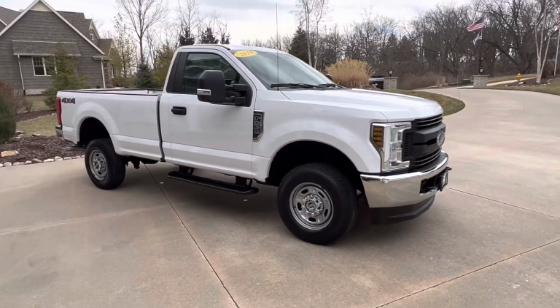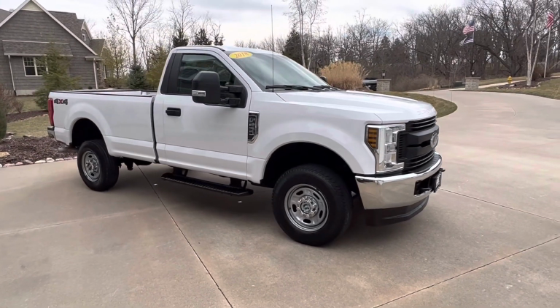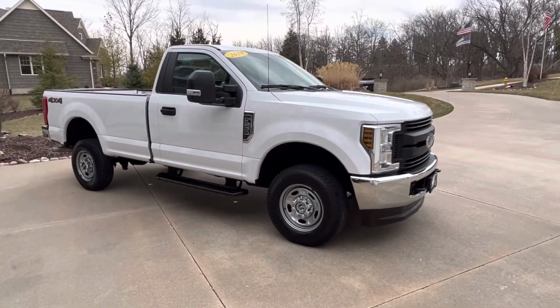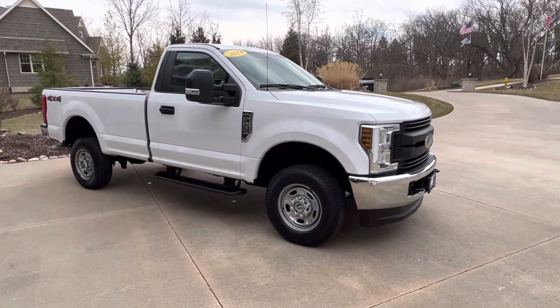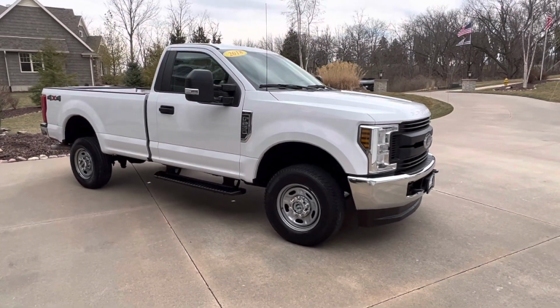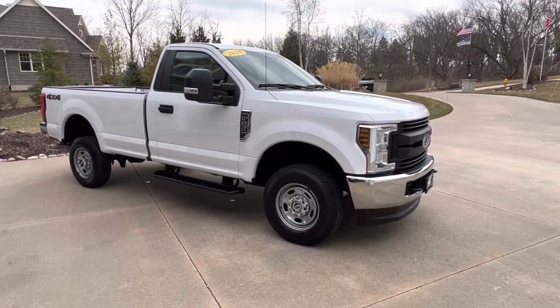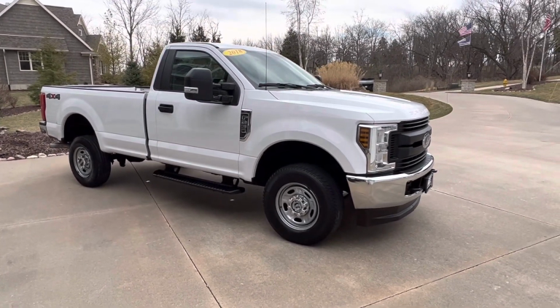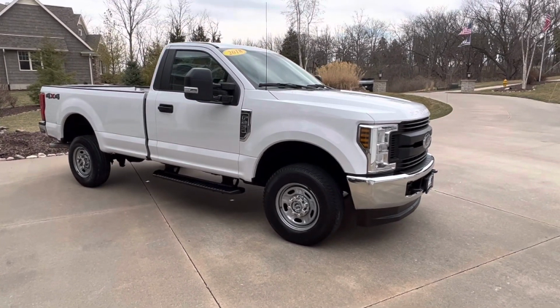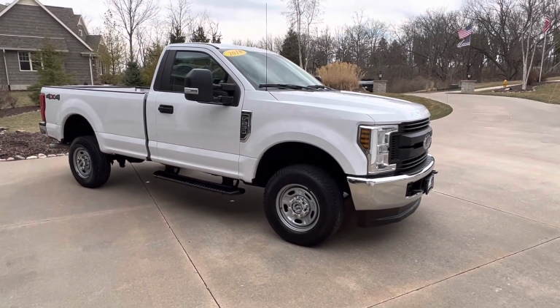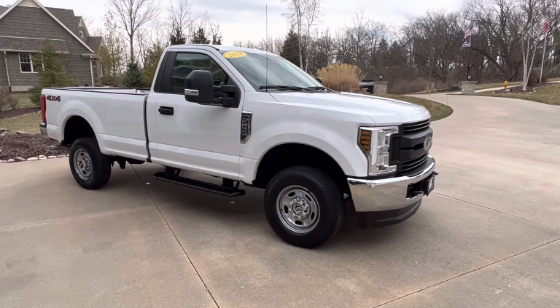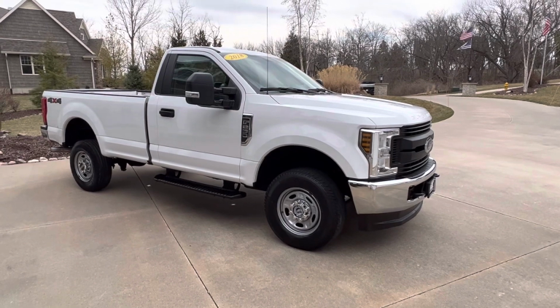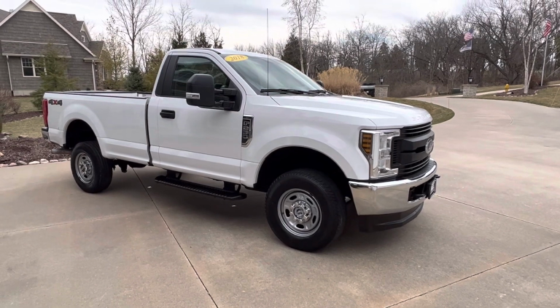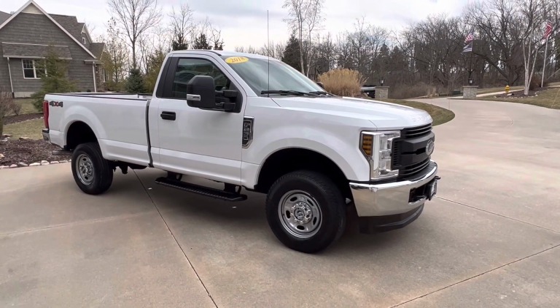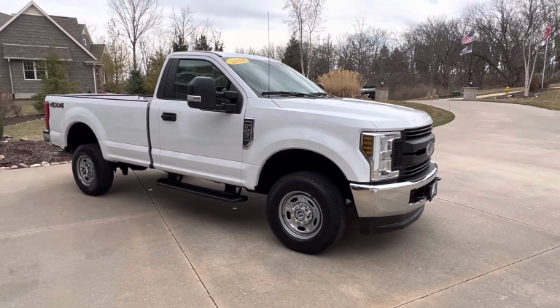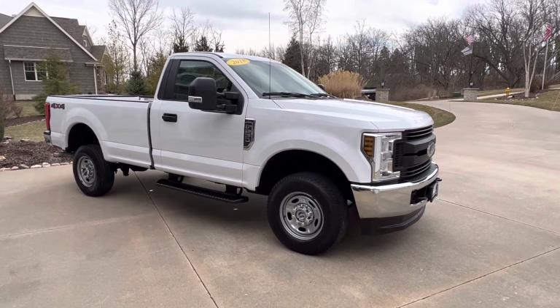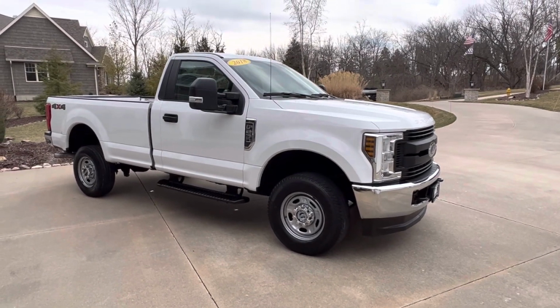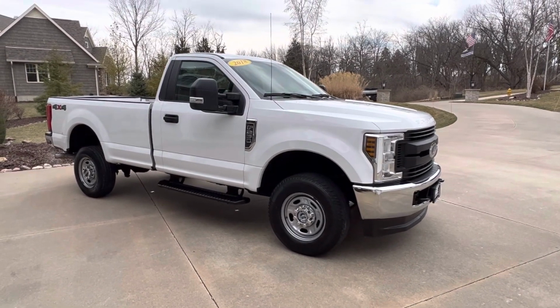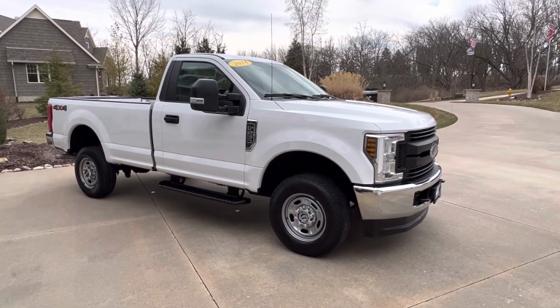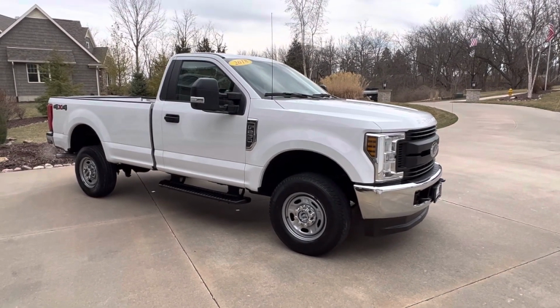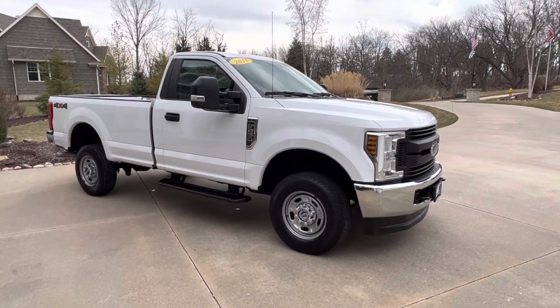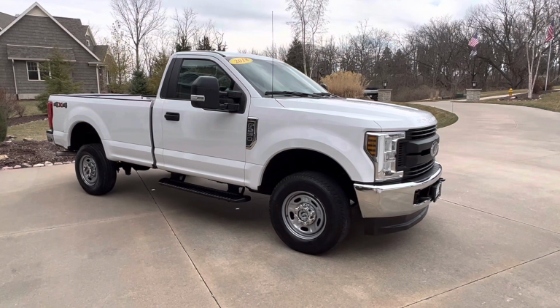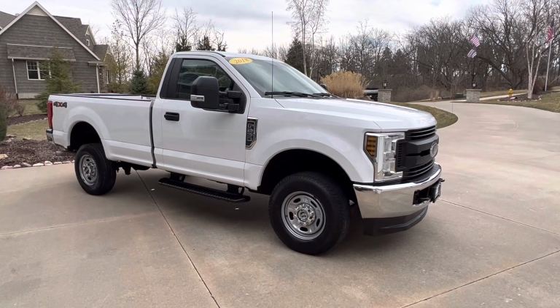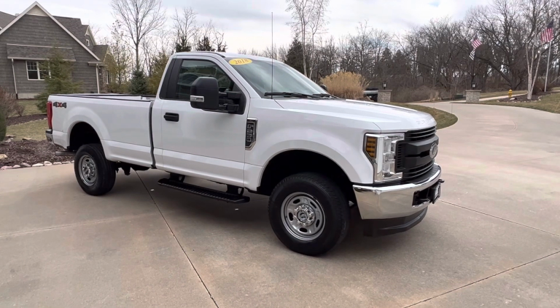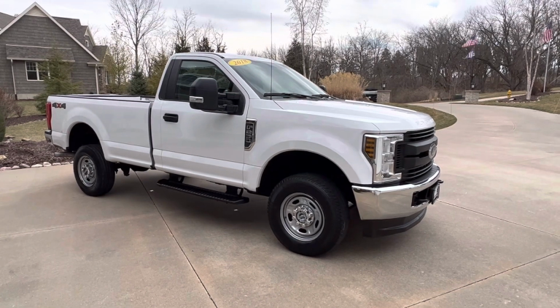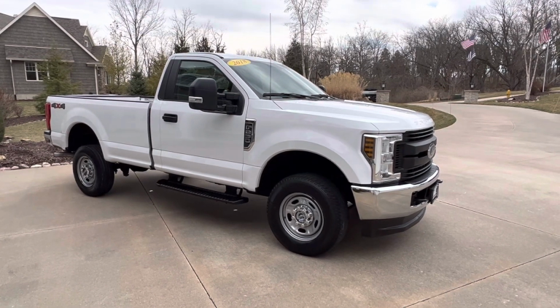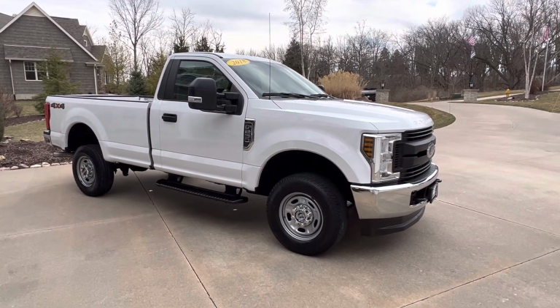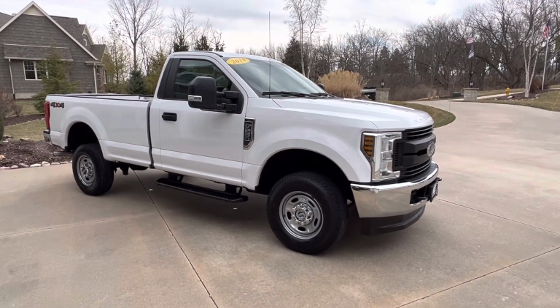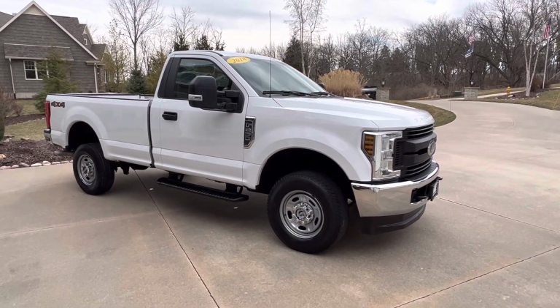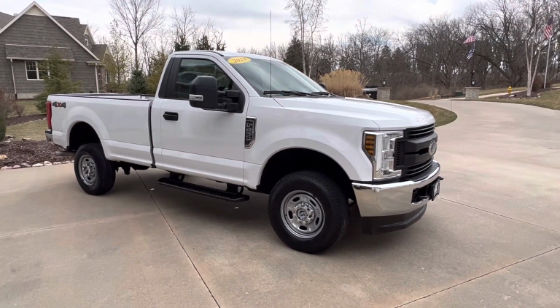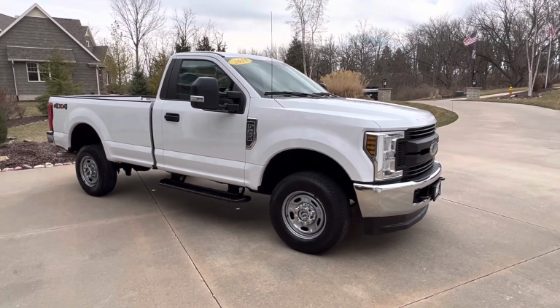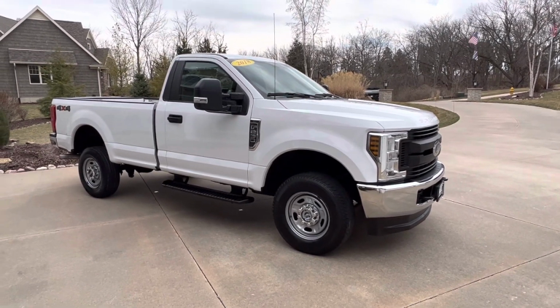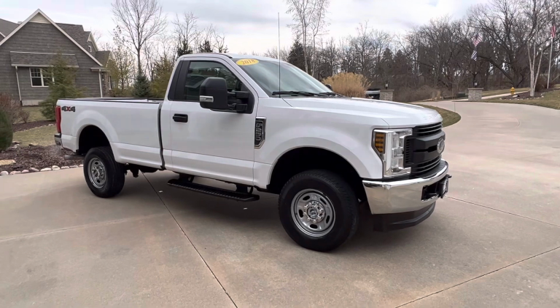It's not going to last, guys. I'll tell you what — first person comes to look at this, they will buy it. I guarantee you. The price is right. The miles are right. The truck is right. So be that first person, guys. Give us a call right now at 563-424-2000.